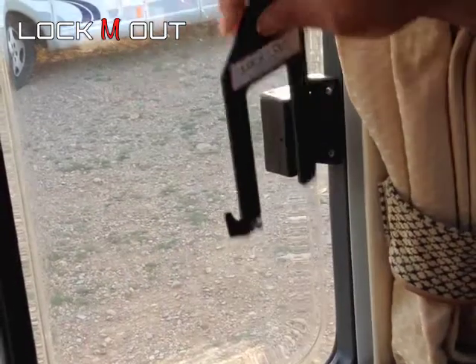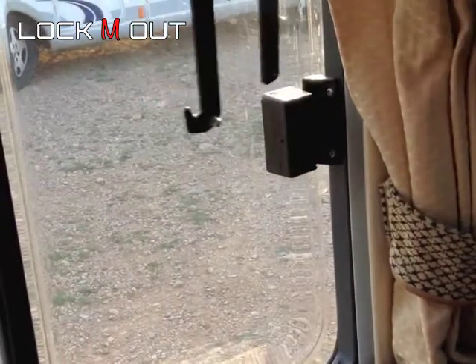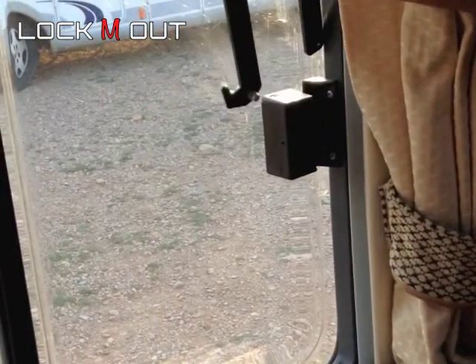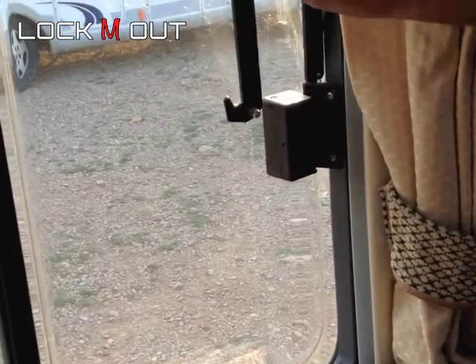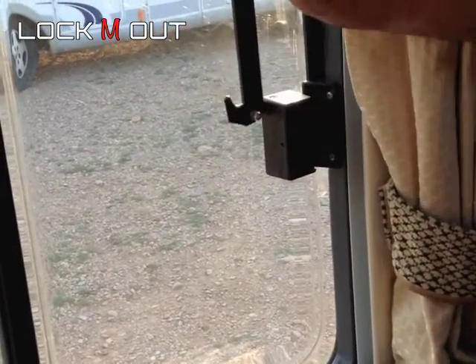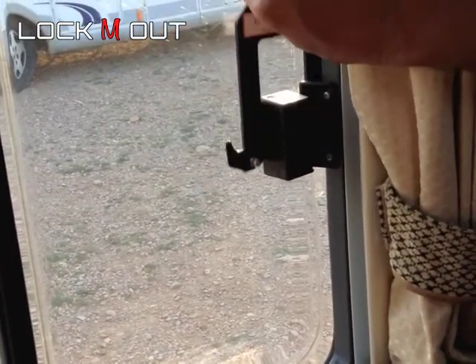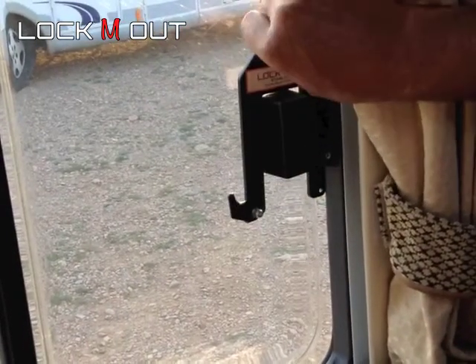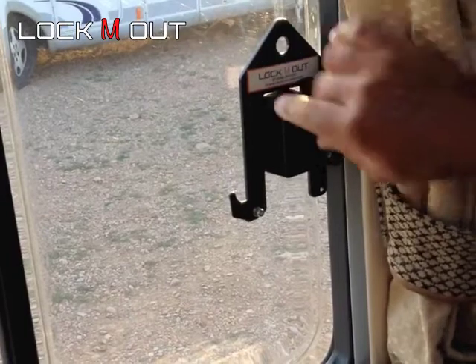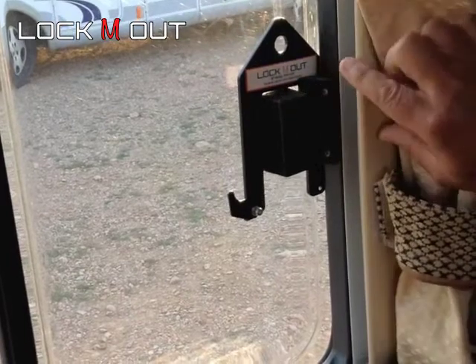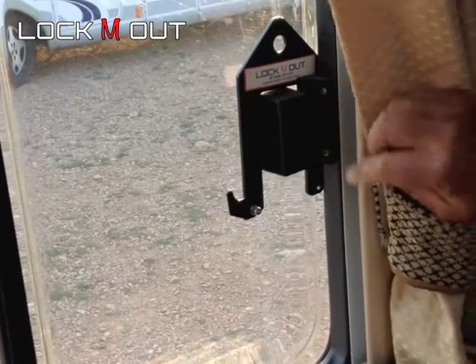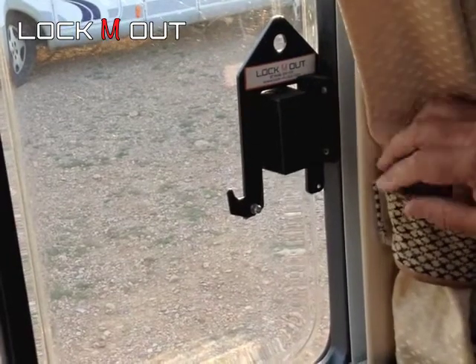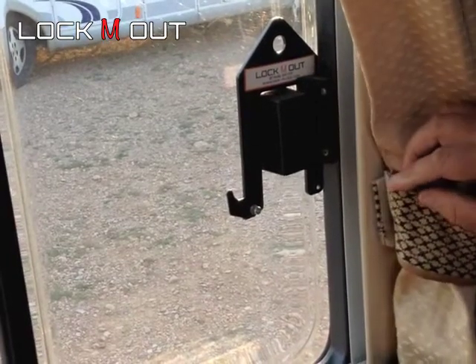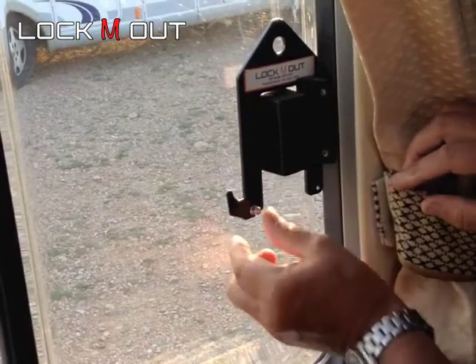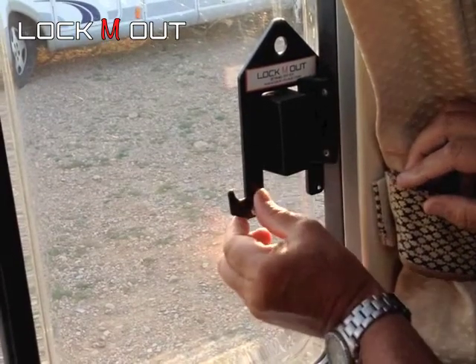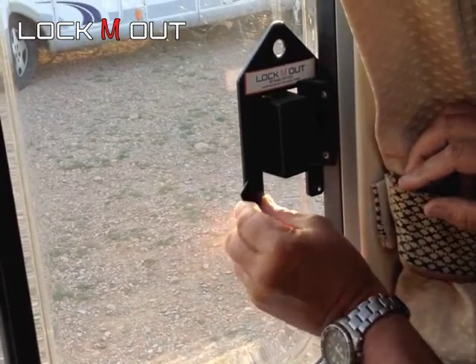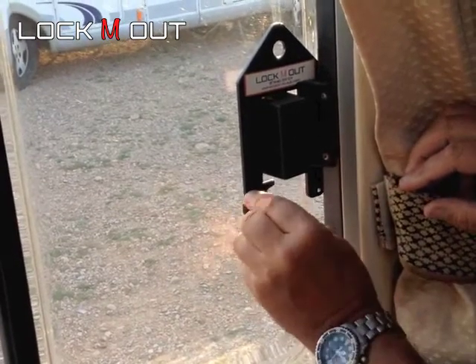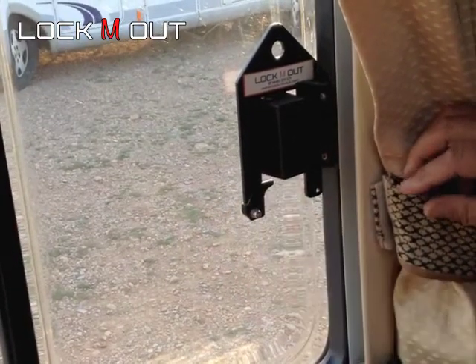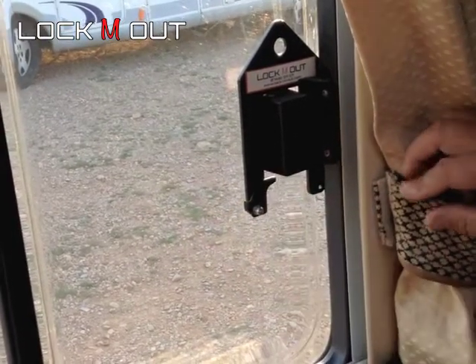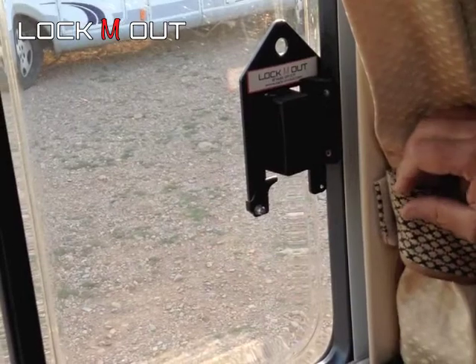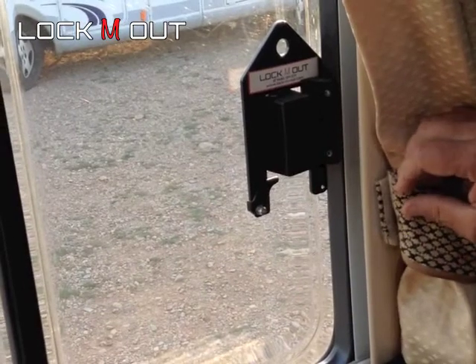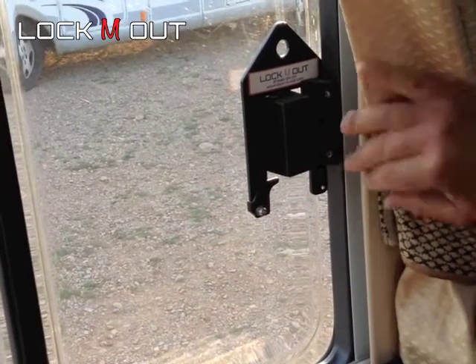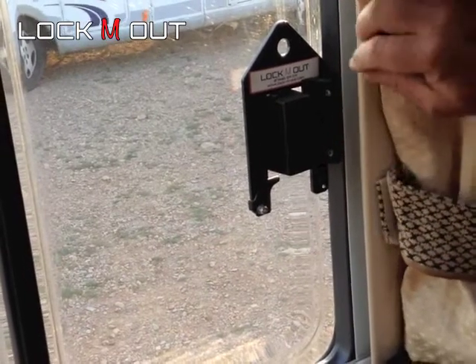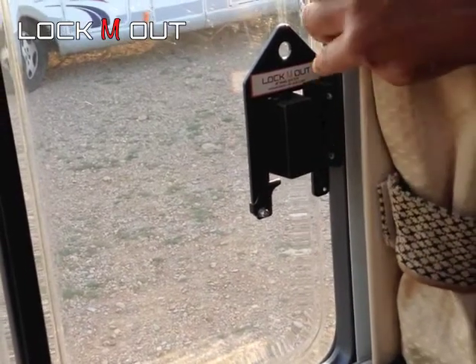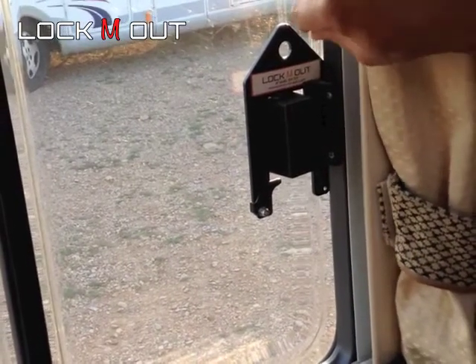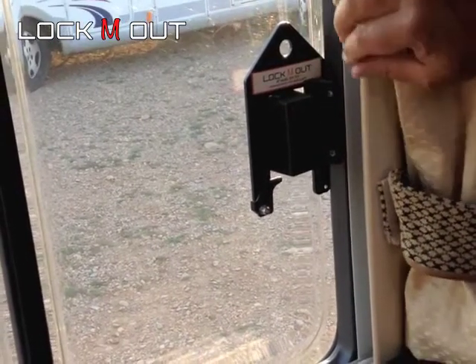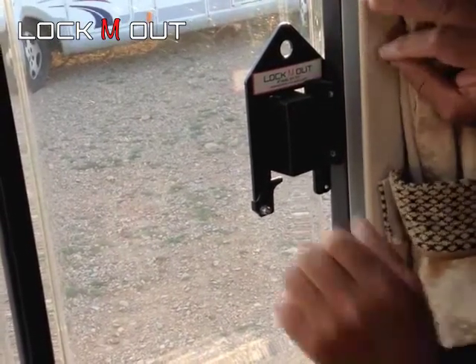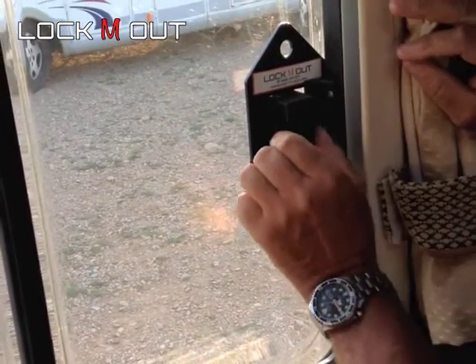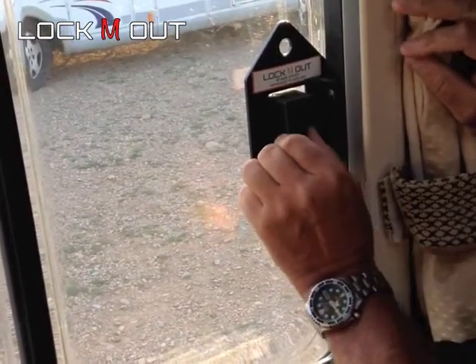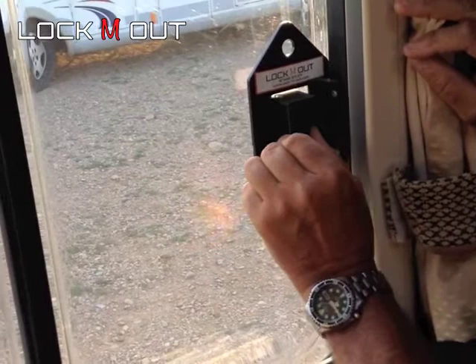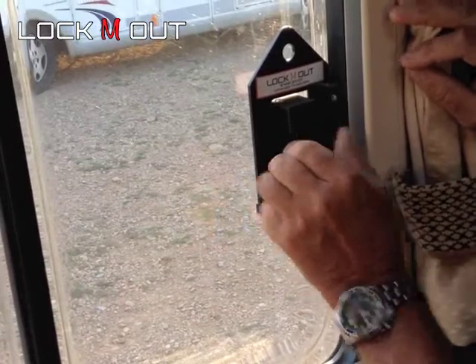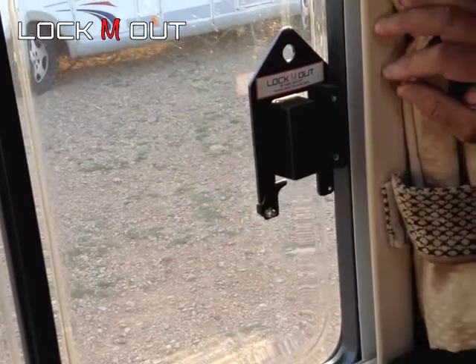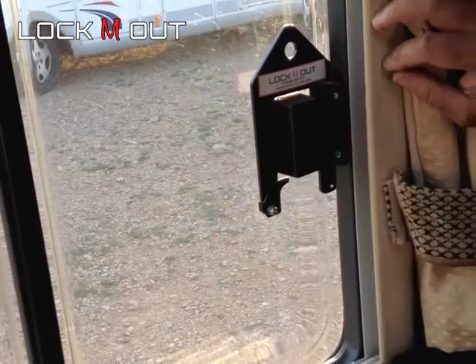By sliding the device completely over the keep and the catch and then putting this little device into operation, it secures the window from coming open.